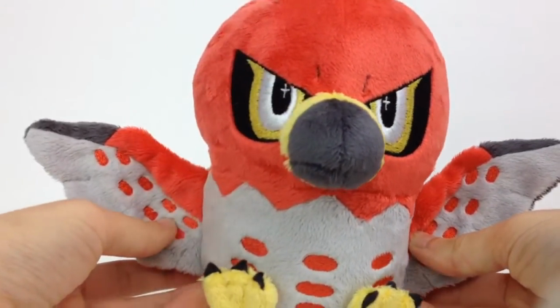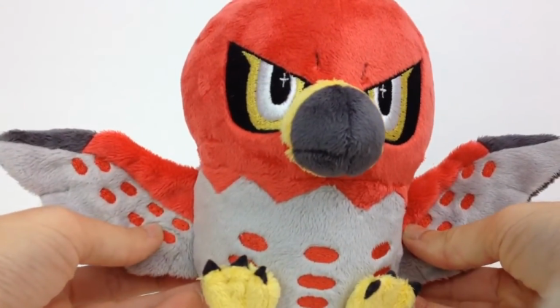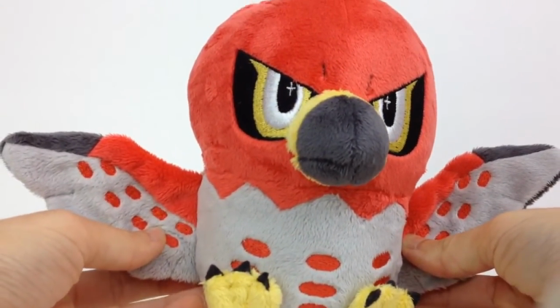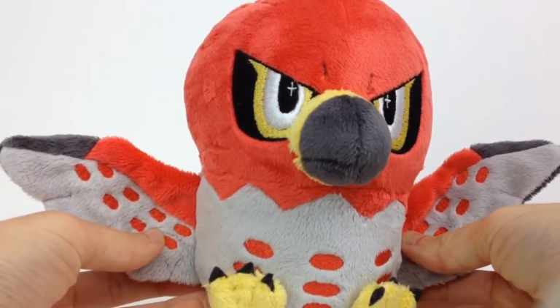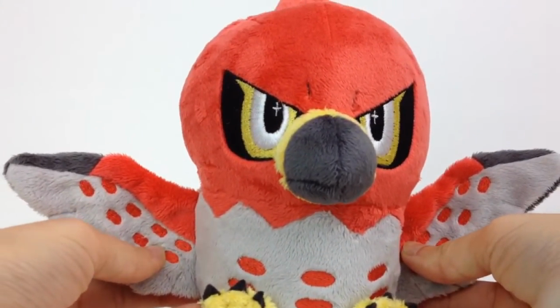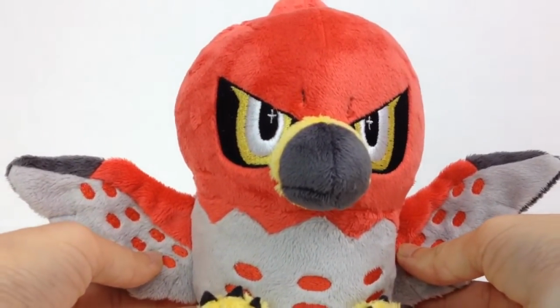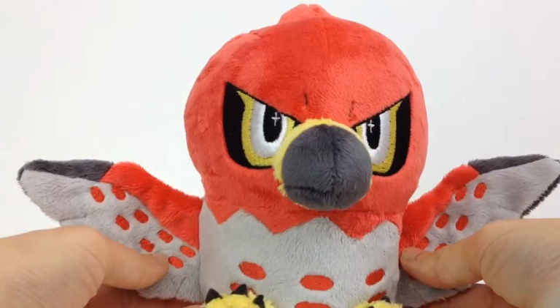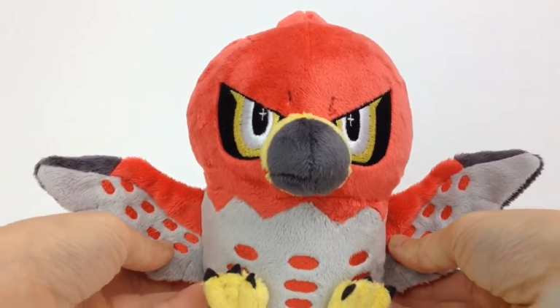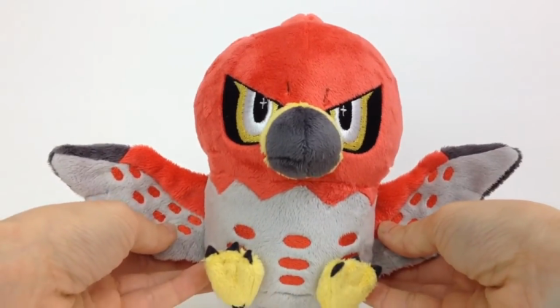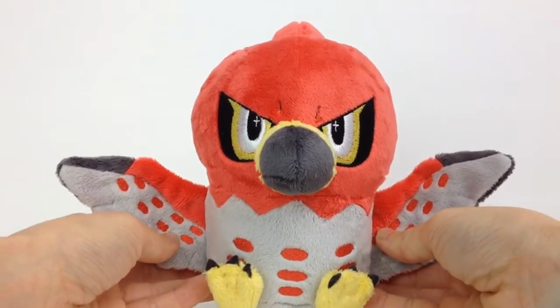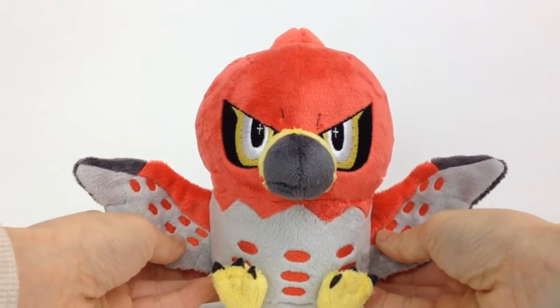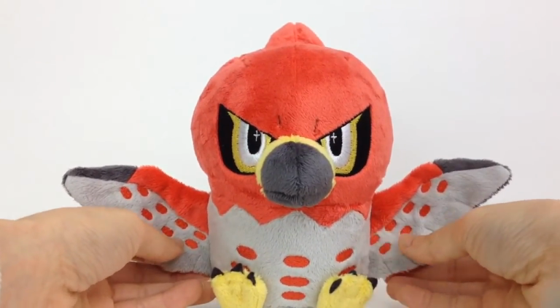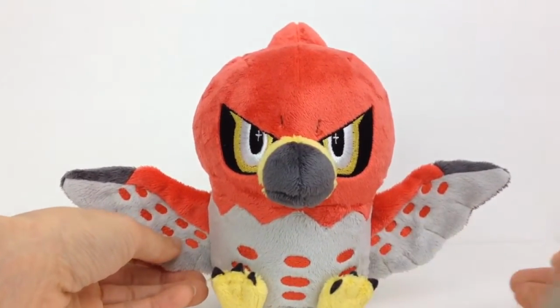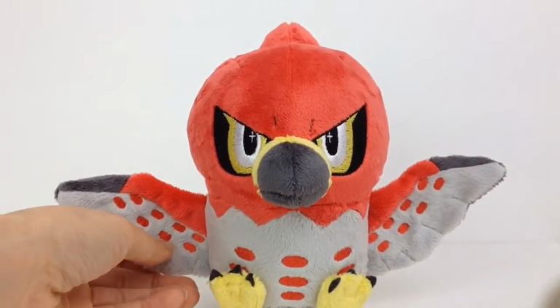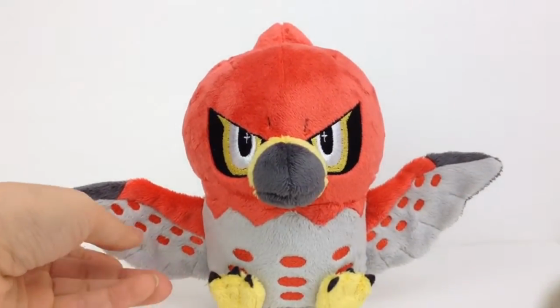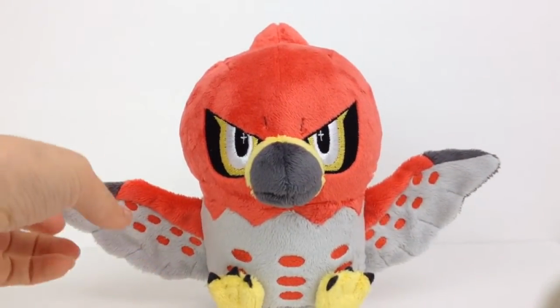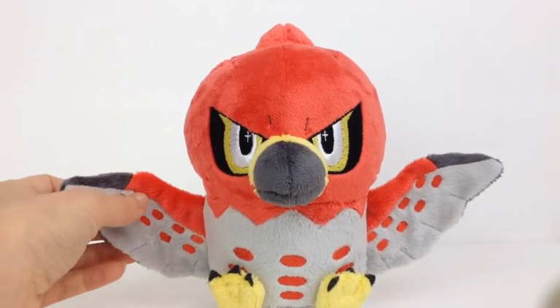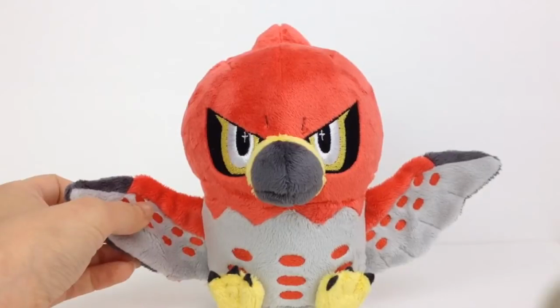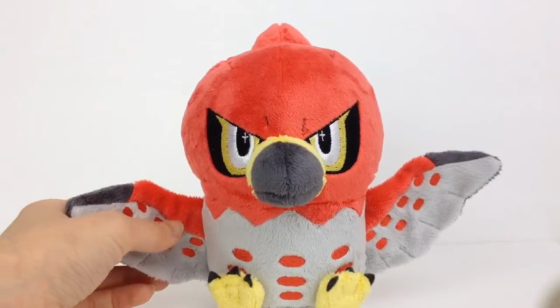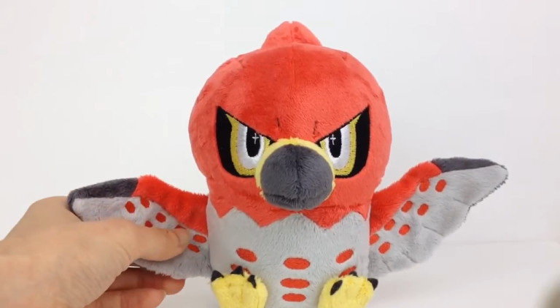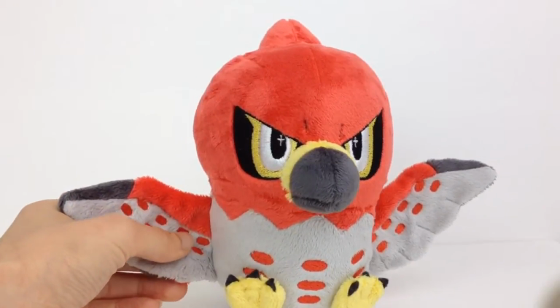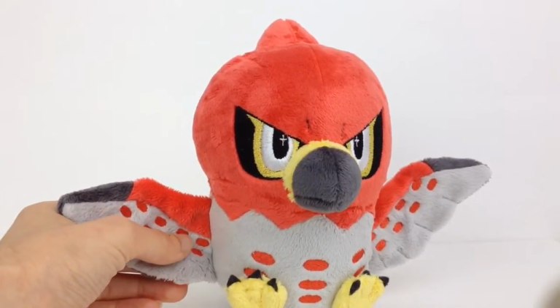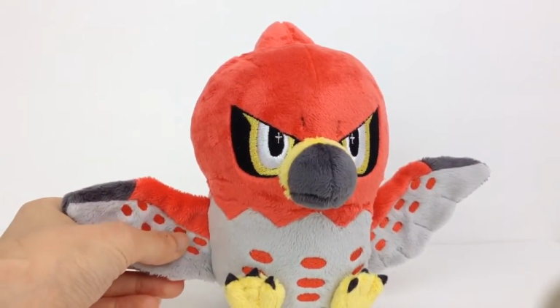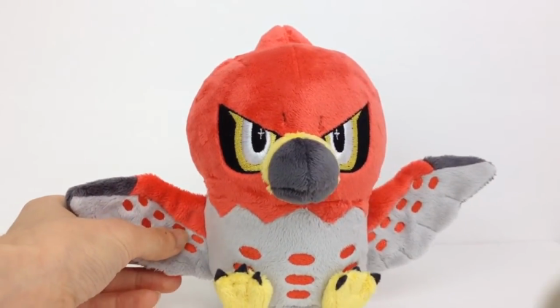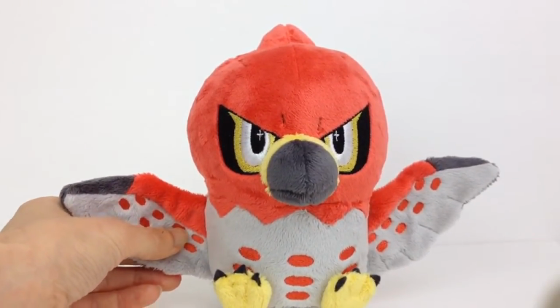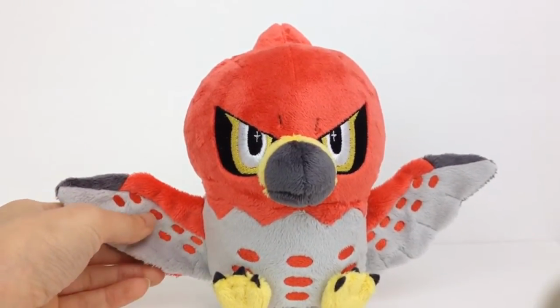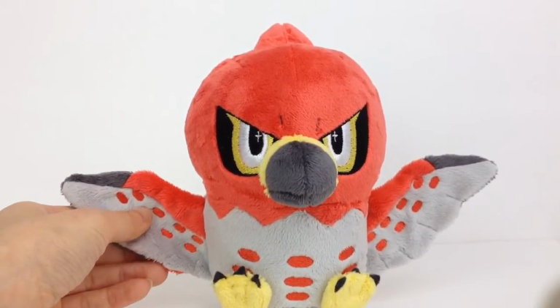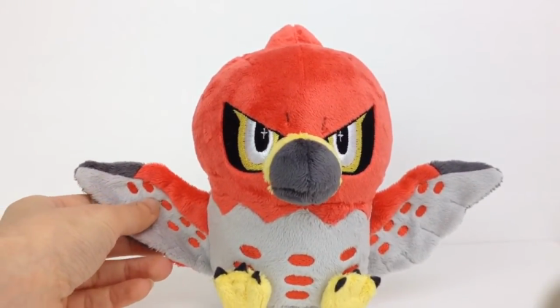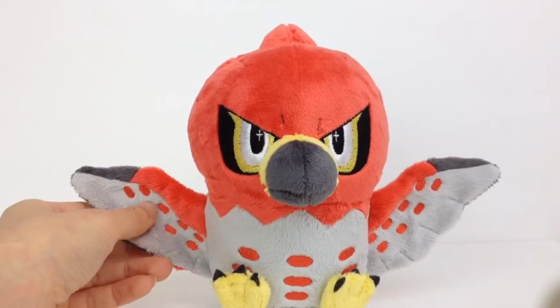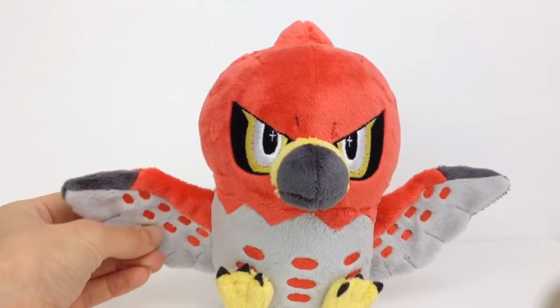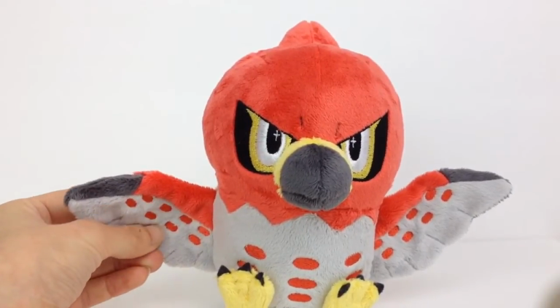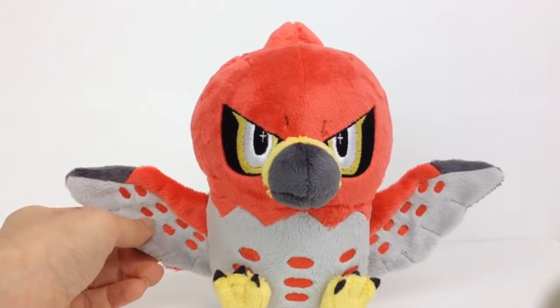I do take custom orders for plush, not just Pokemon, but other characters as well. If you're interested in checking out other plush I've made, or want to find out more about ordering, just go to teacuplion.com — the link is in the description. Thanks for watching, and I hope you enjoyed.